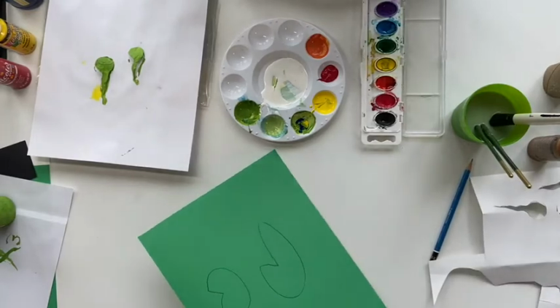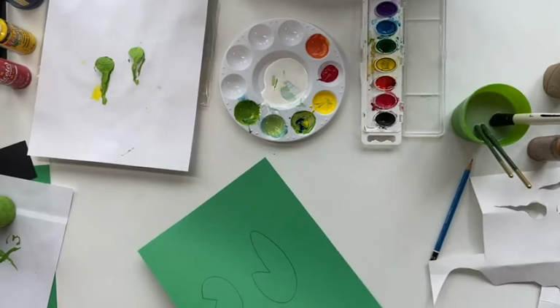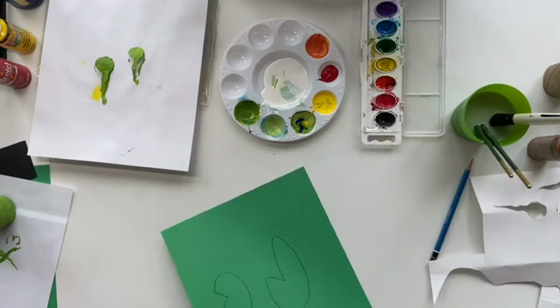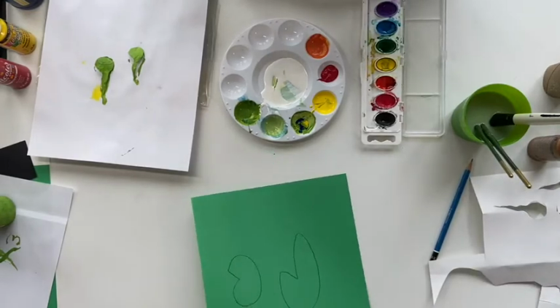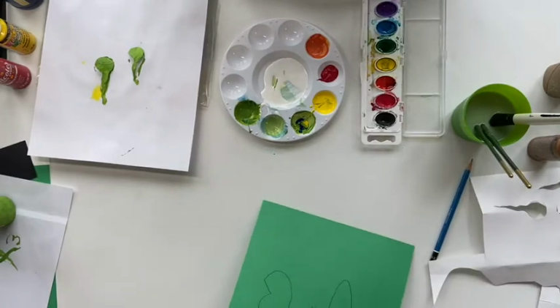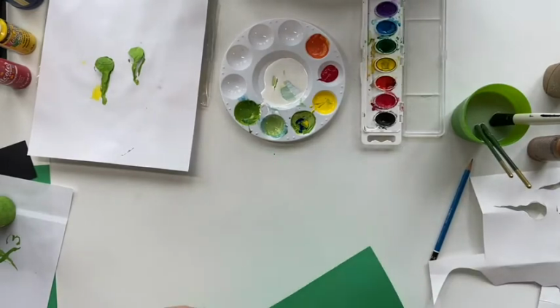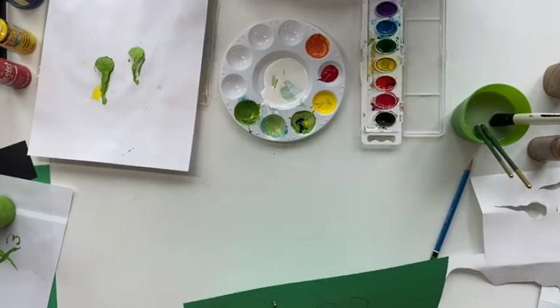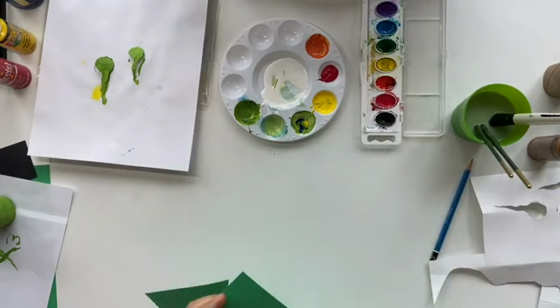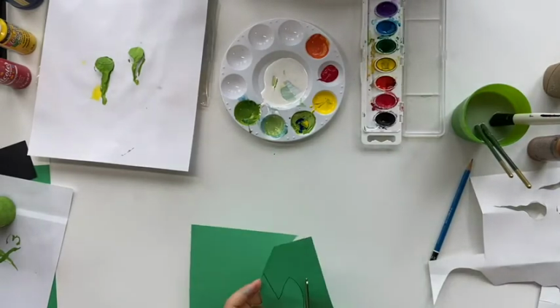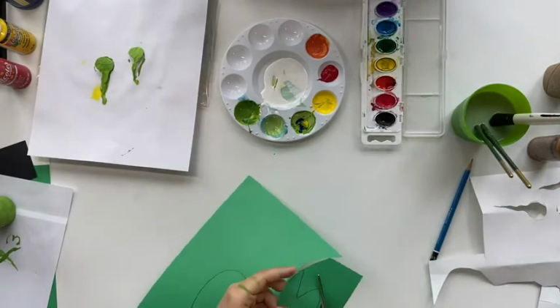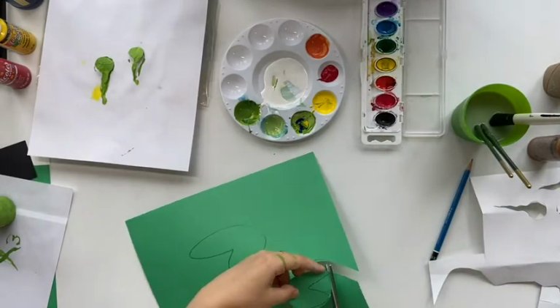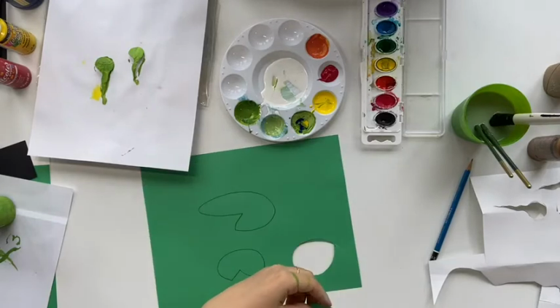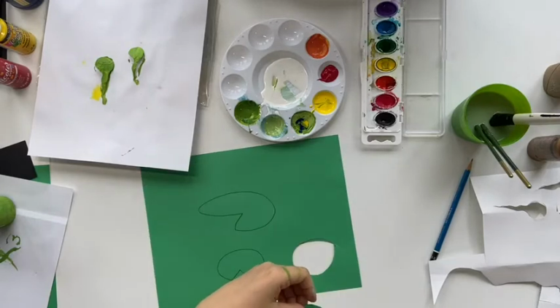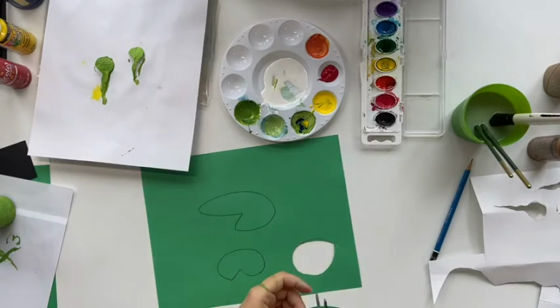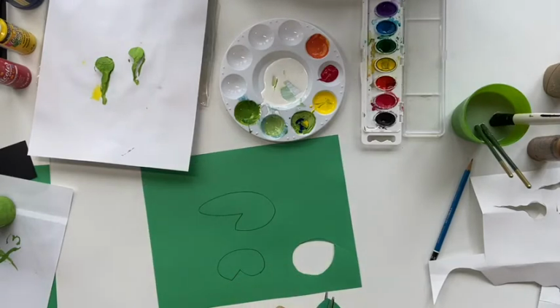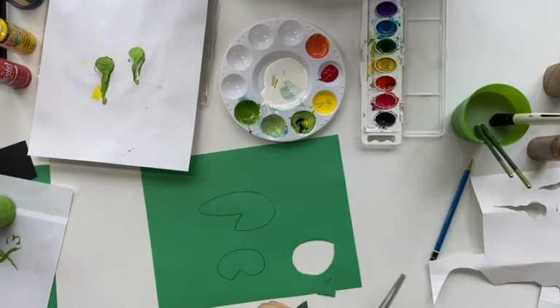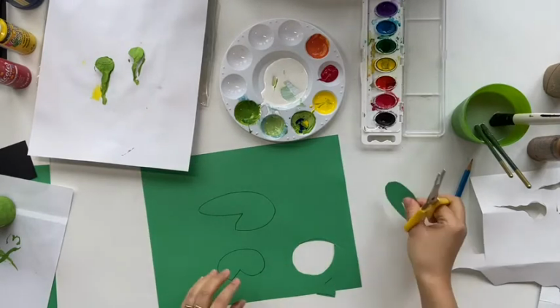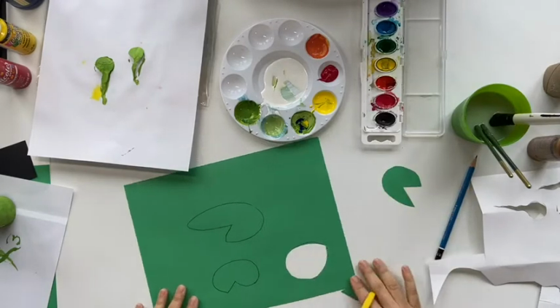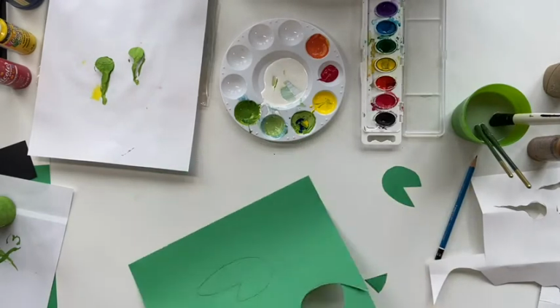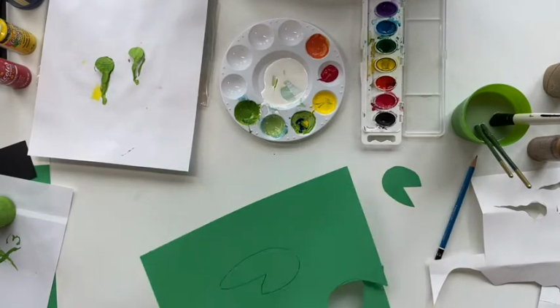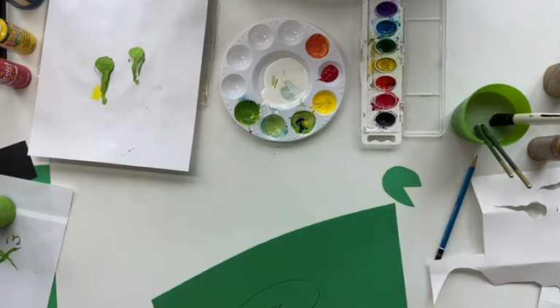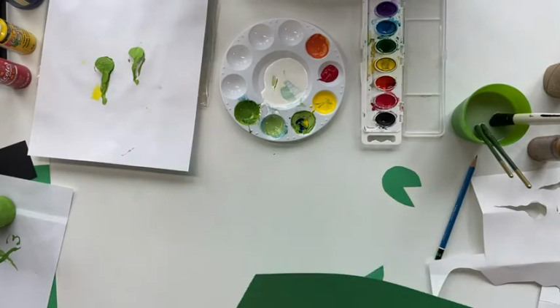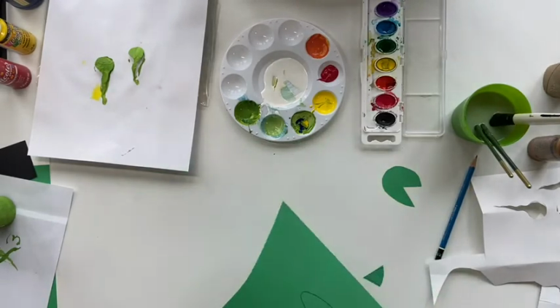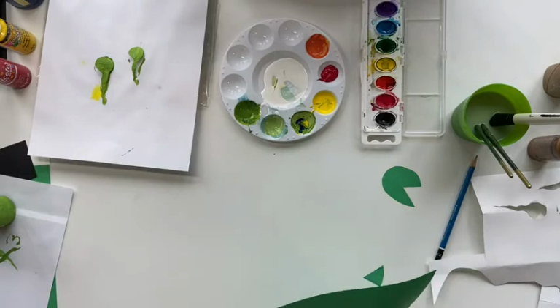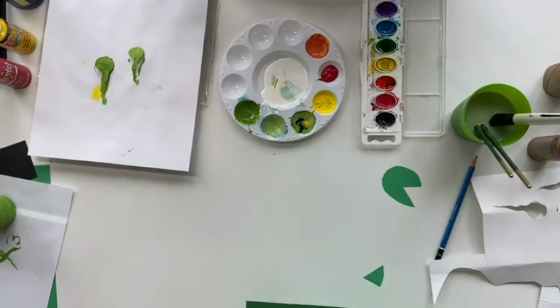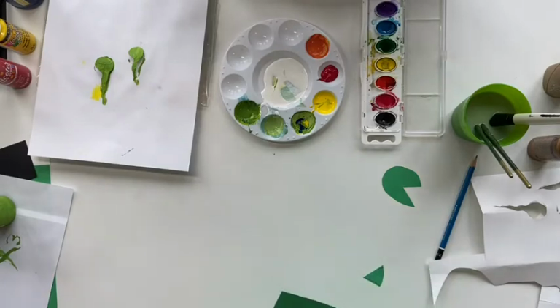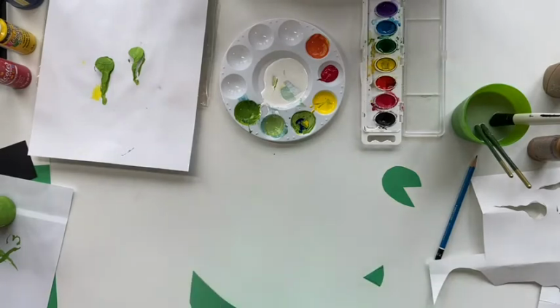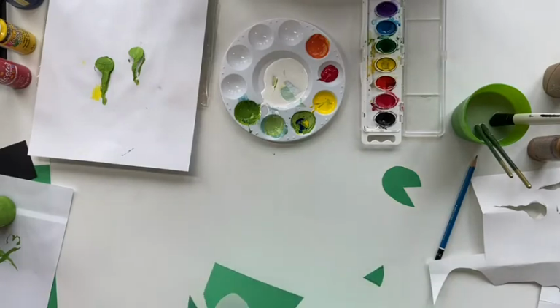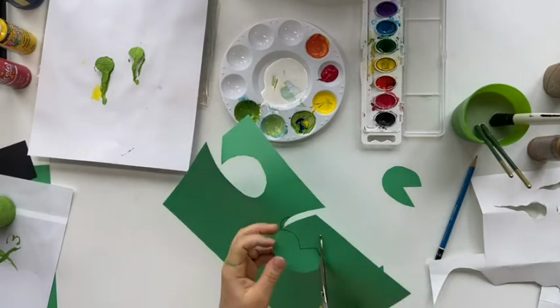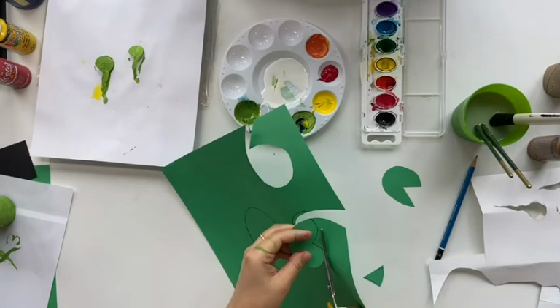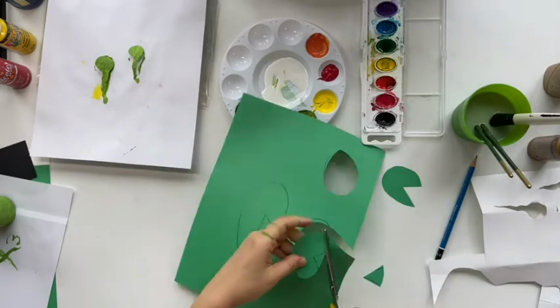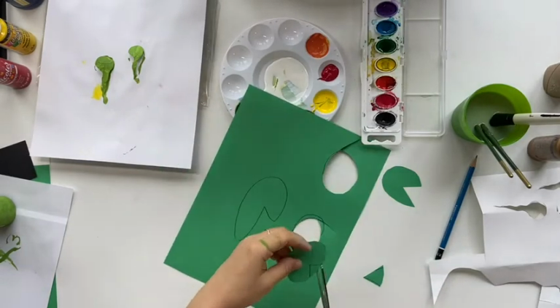We are going to draw the shape of the water lily pad on the paper.